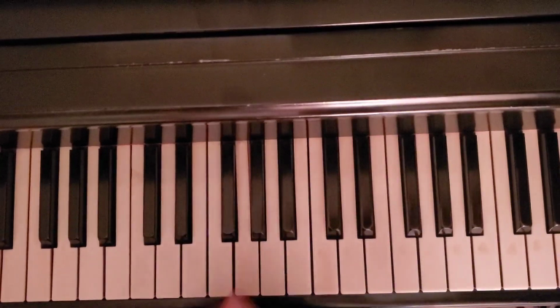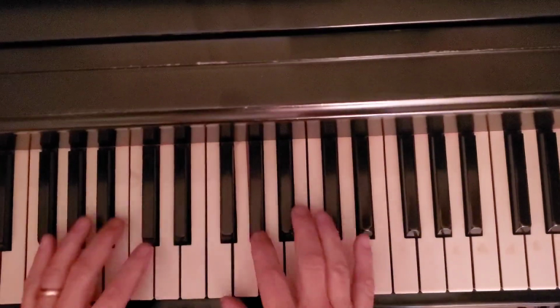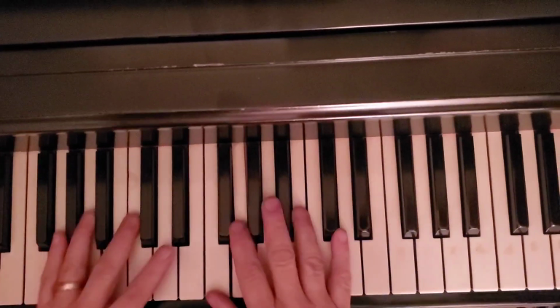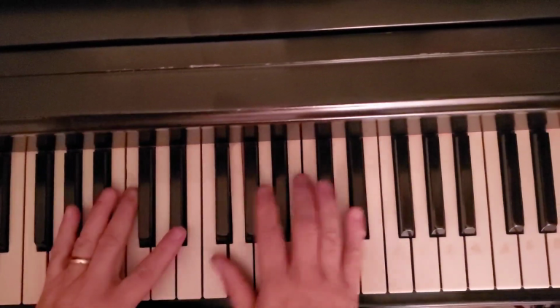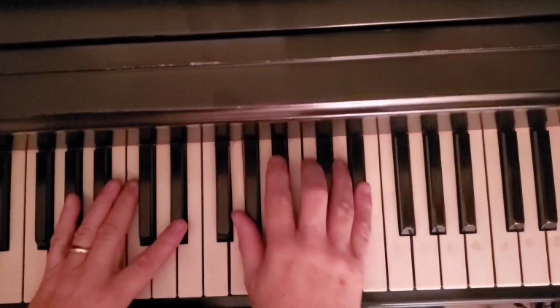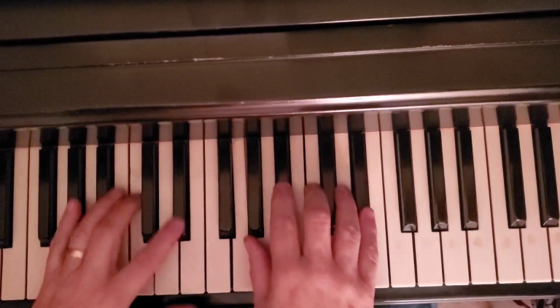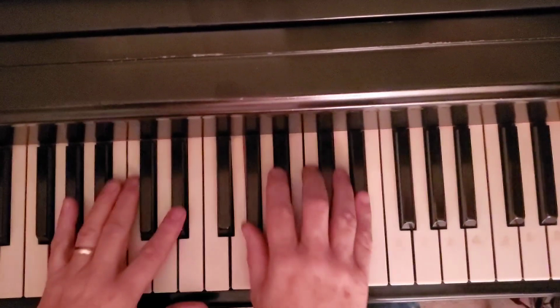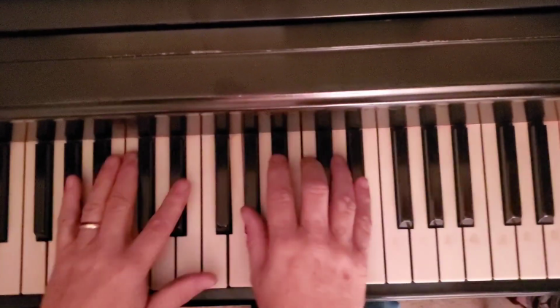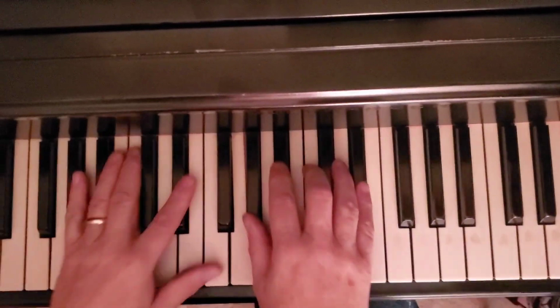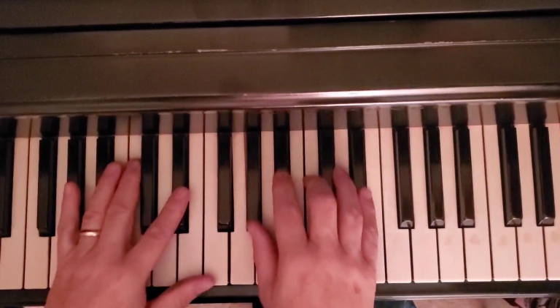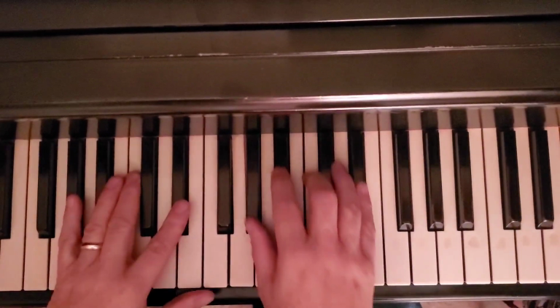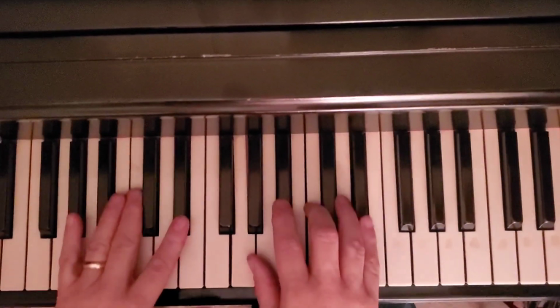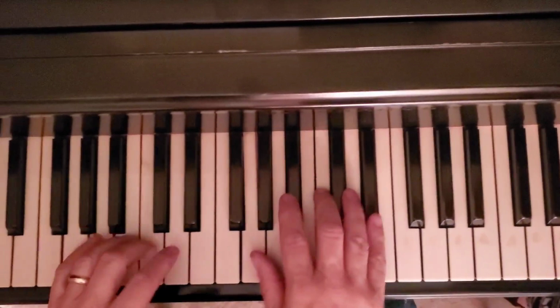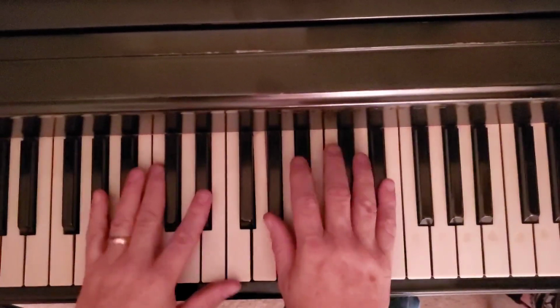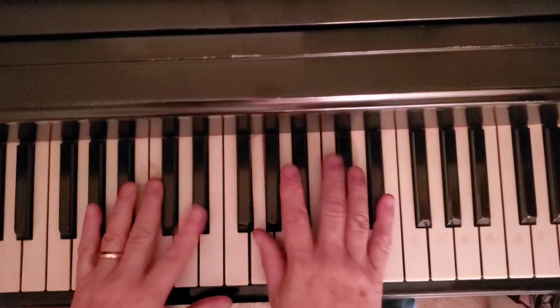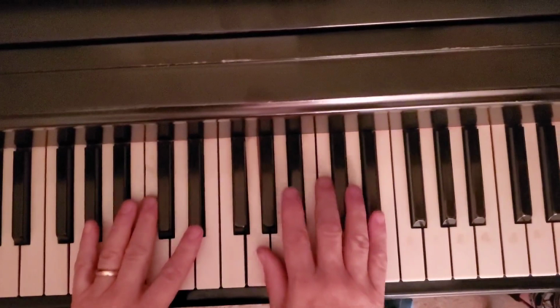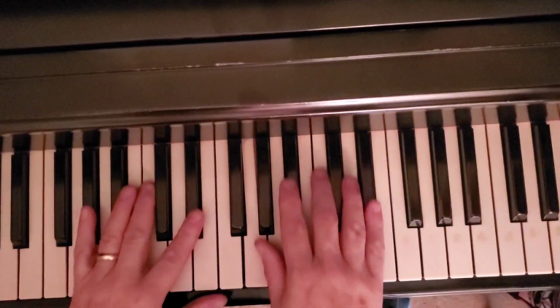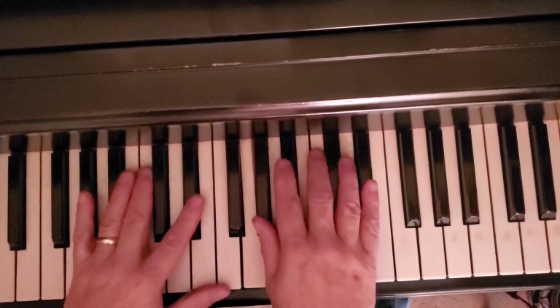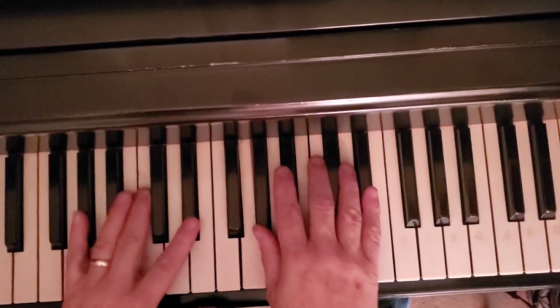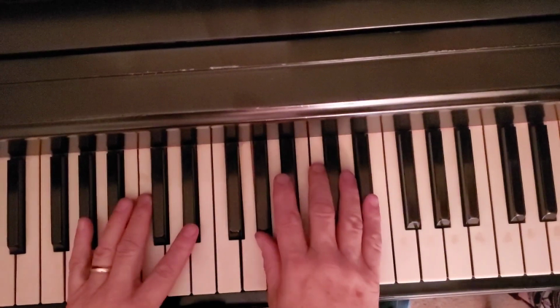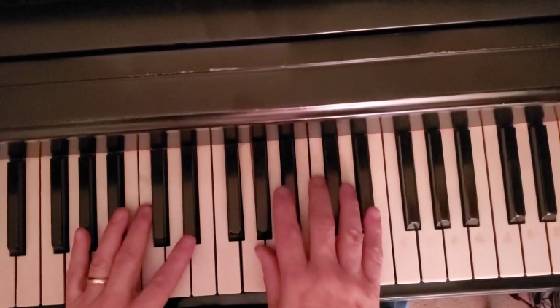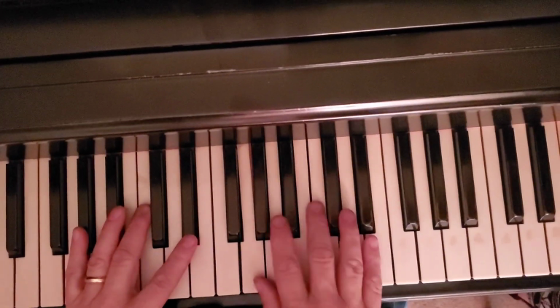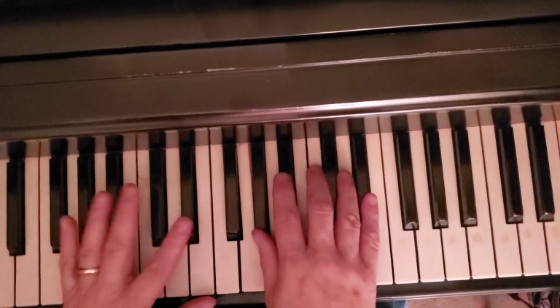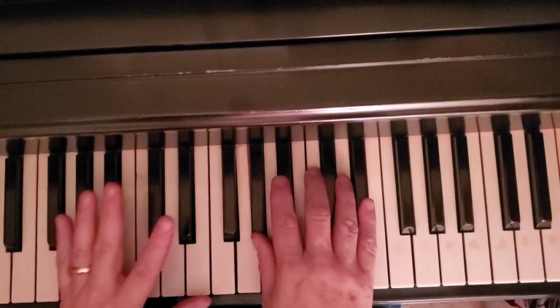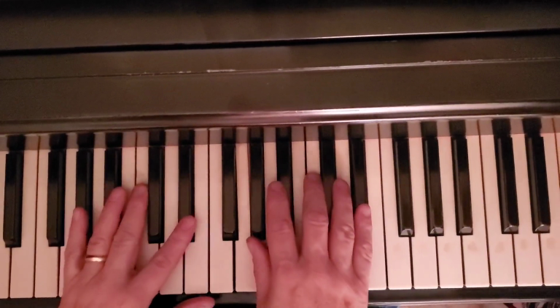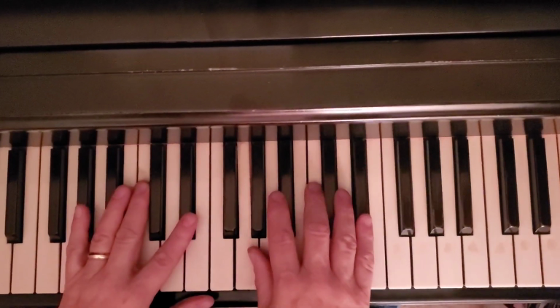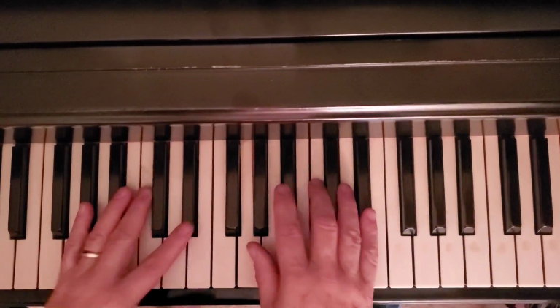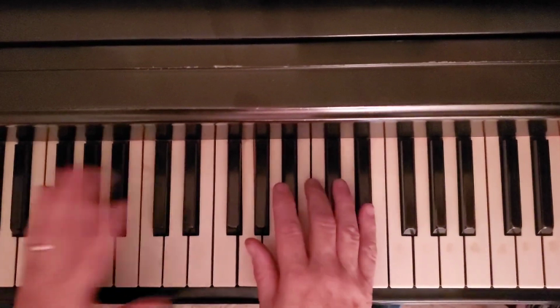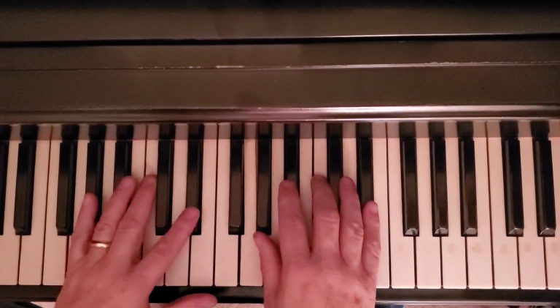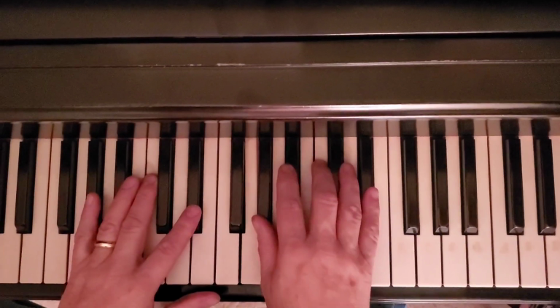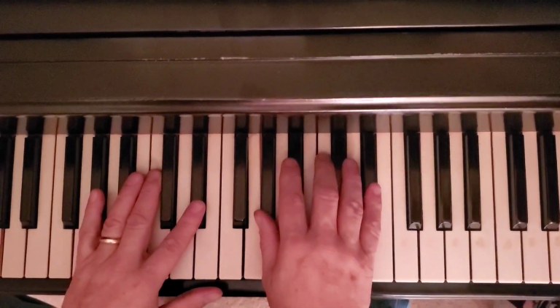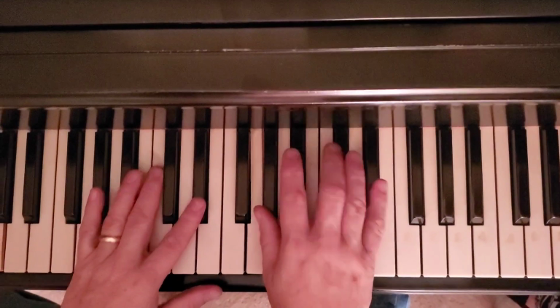Hey there. Hi, it's Rich from New School Piano. Happy New Year to everybody, it's 2020. We're going to do an old Commodores song. We're going to do Easy Like Sunday Morning — it's actually called Easy, by the way.